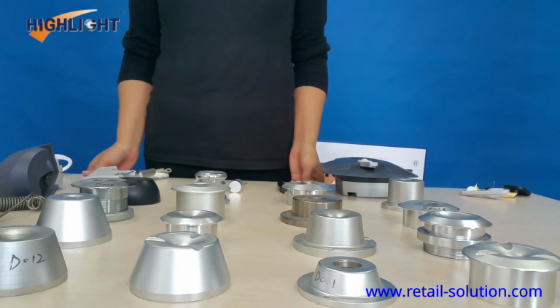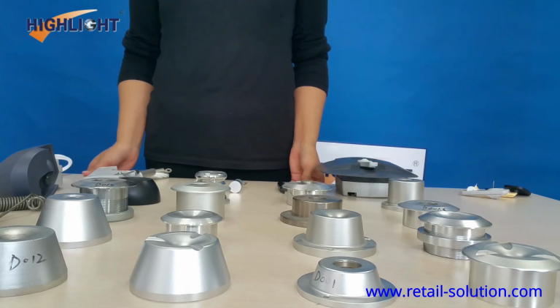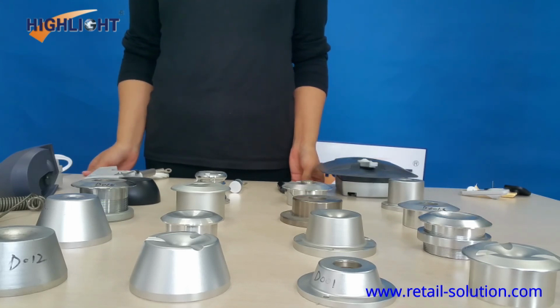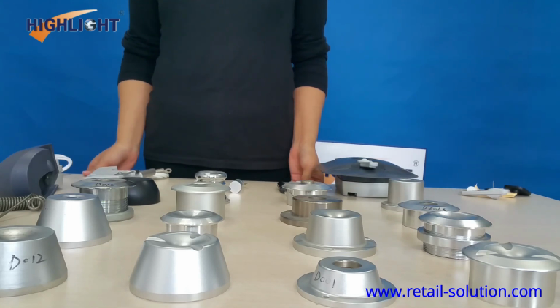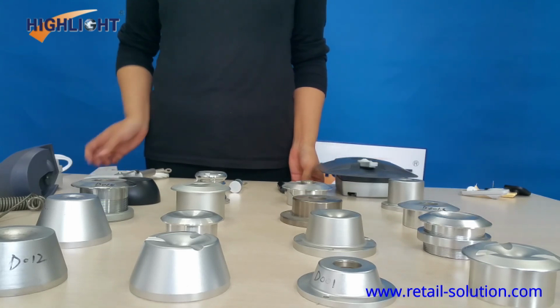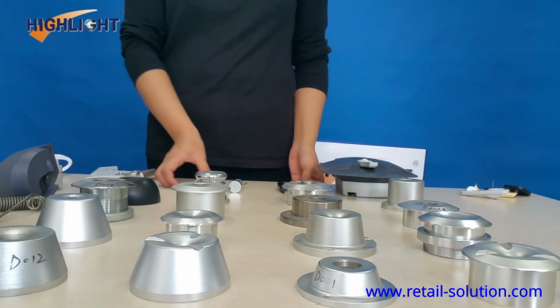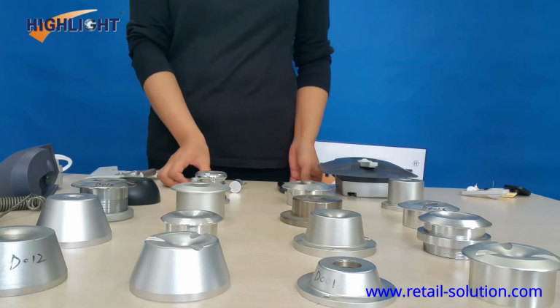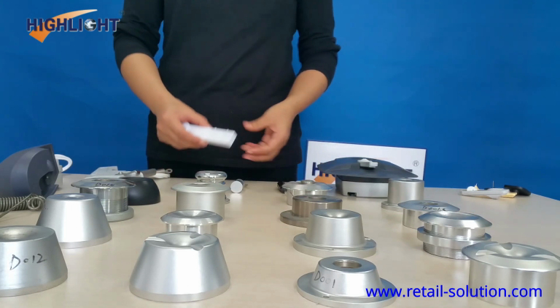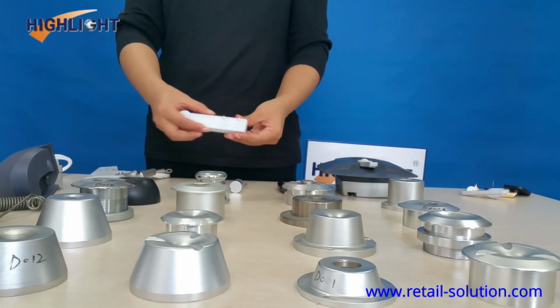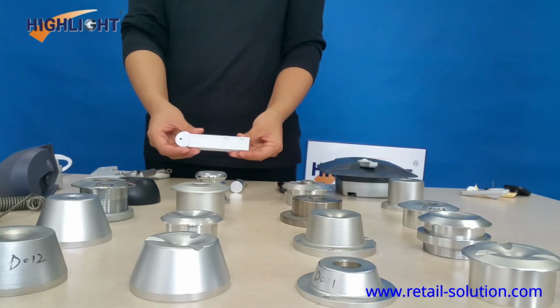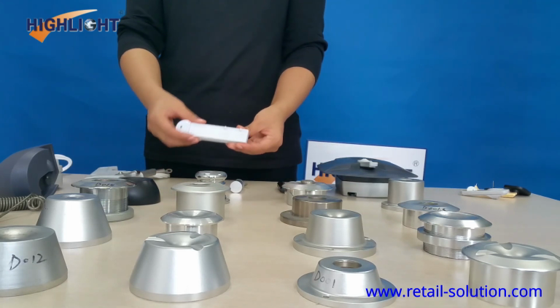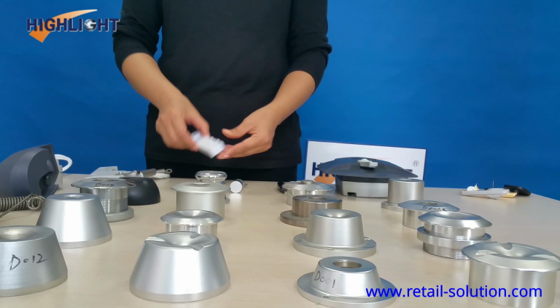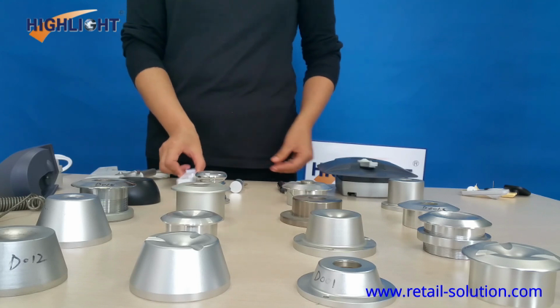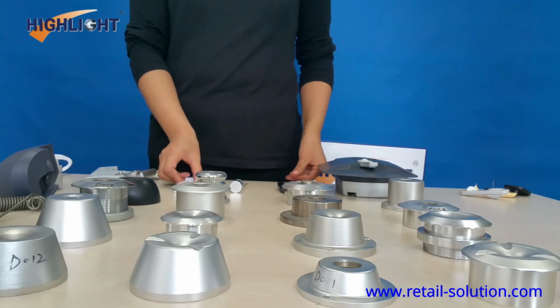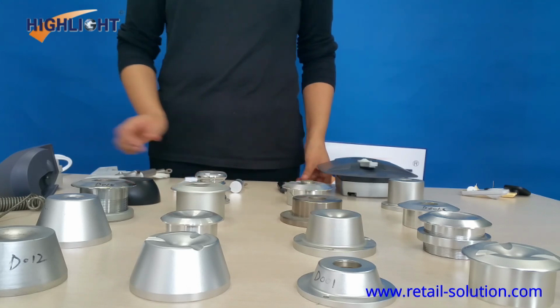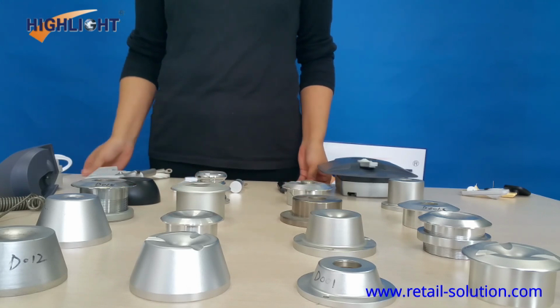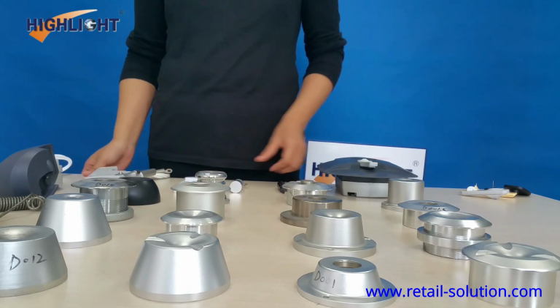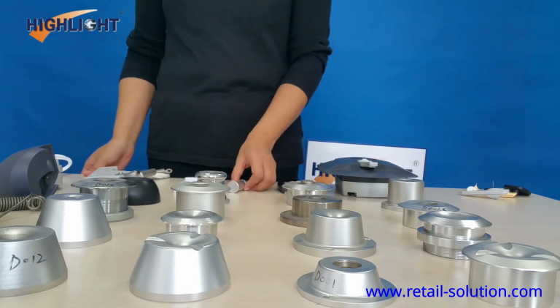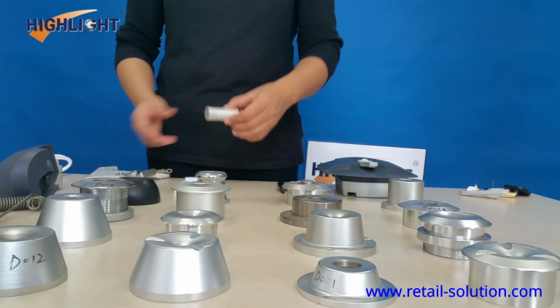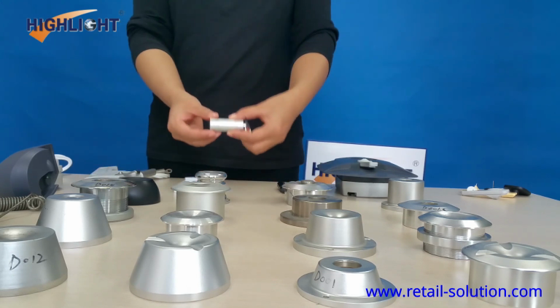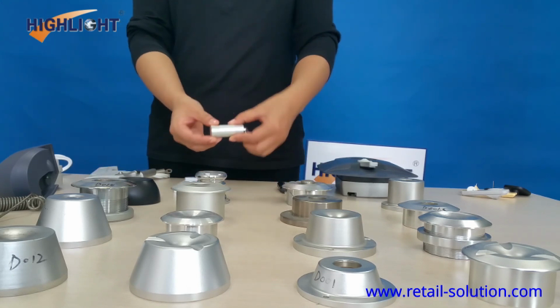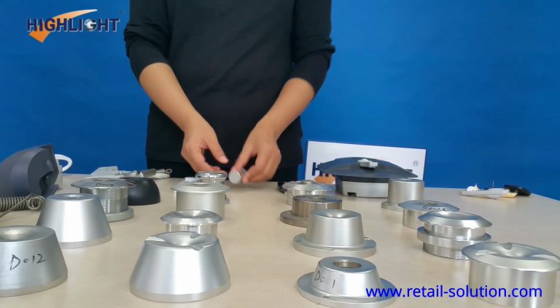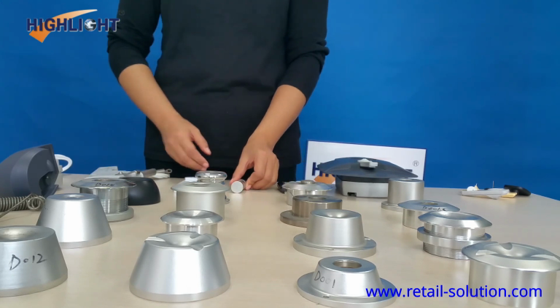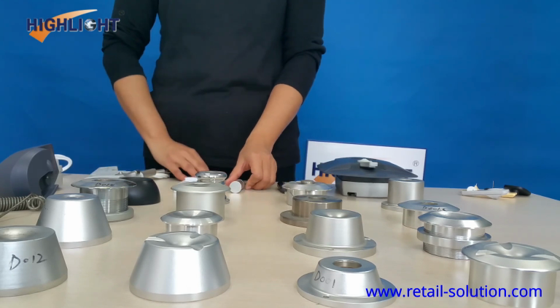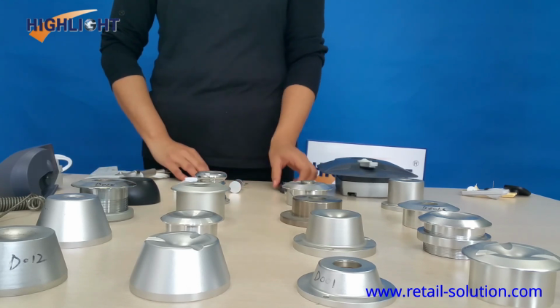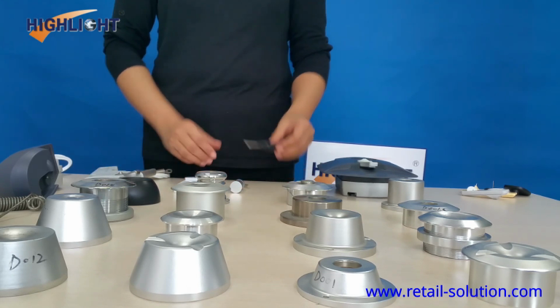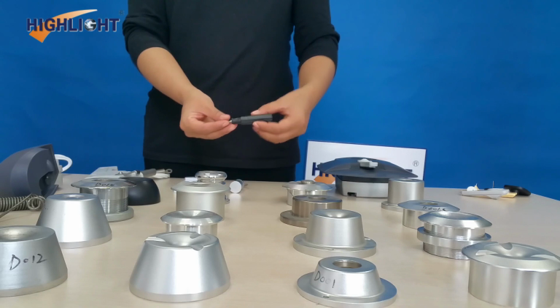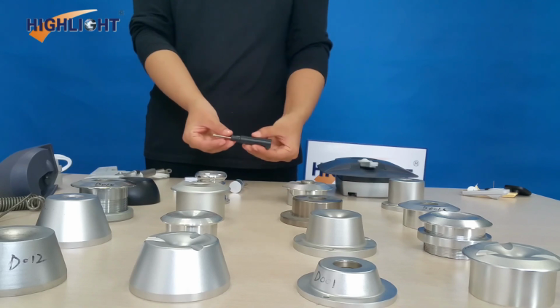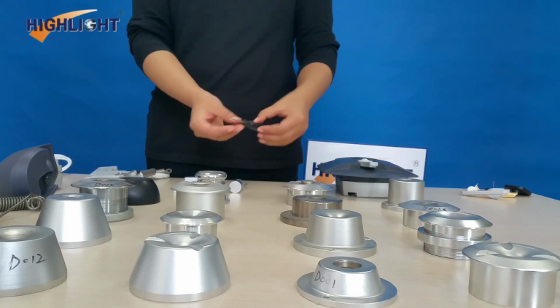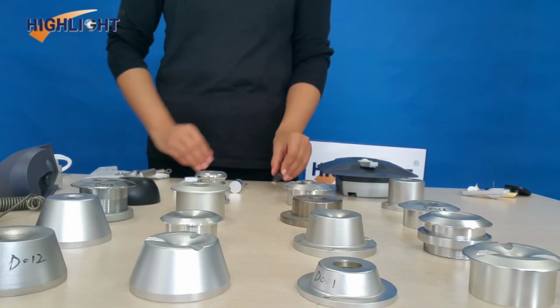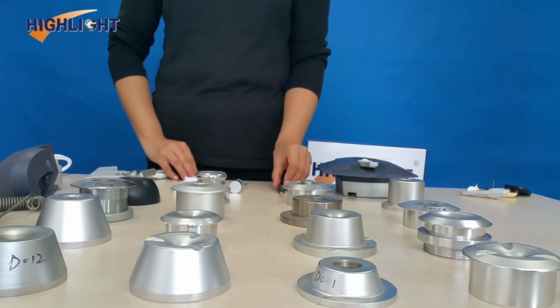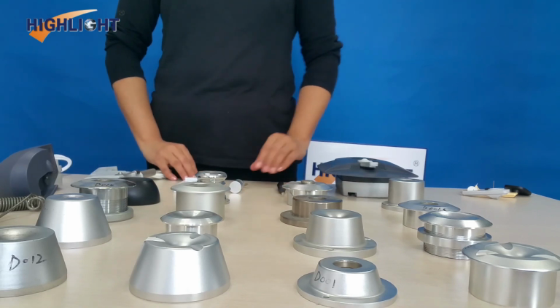Highlight also supplies Rectangle Detachers for Display Hooks, Mini Detachers for Stop Locks, and Special Detachers for Optical Tanks. Thank you.